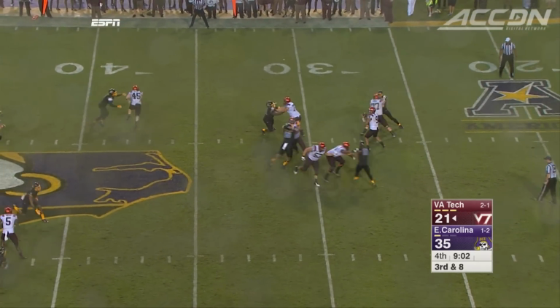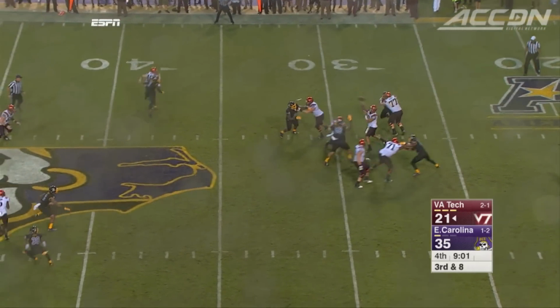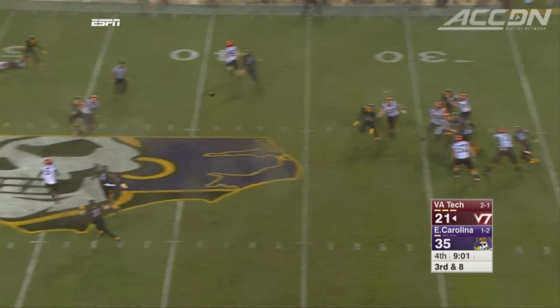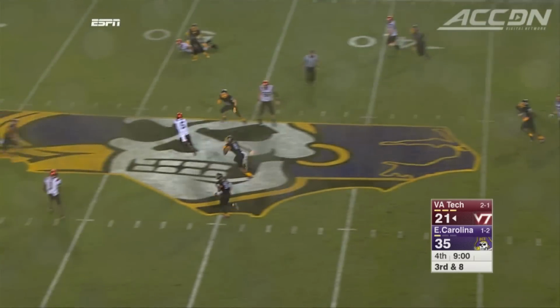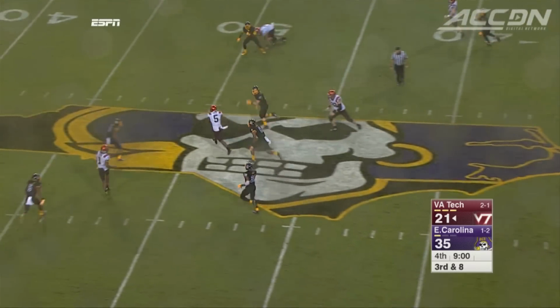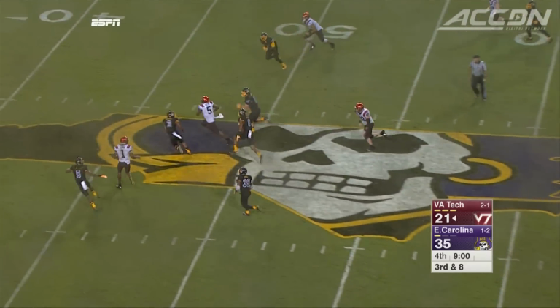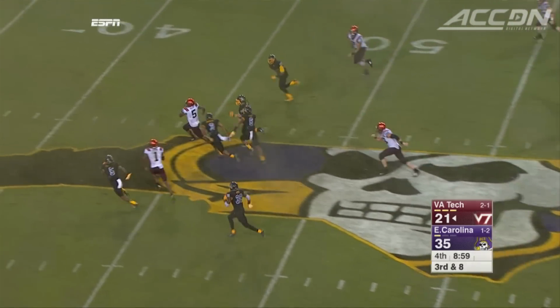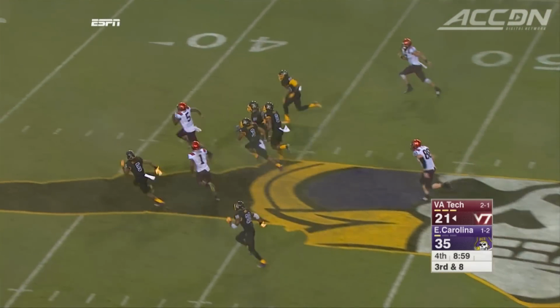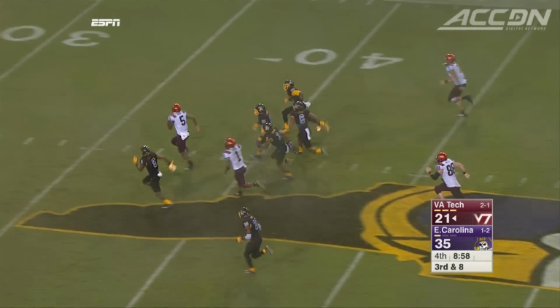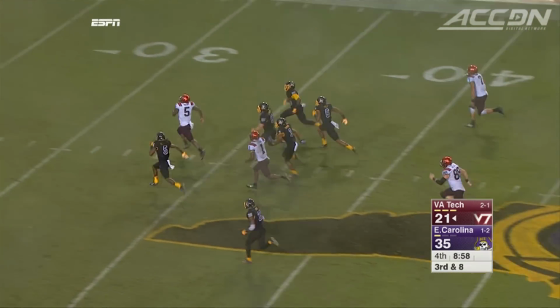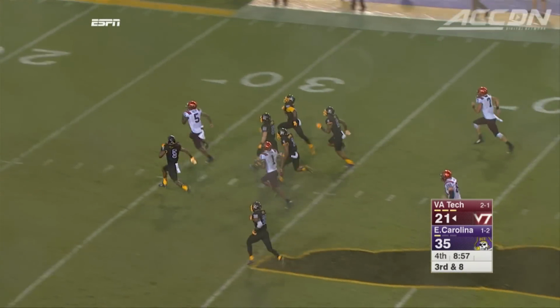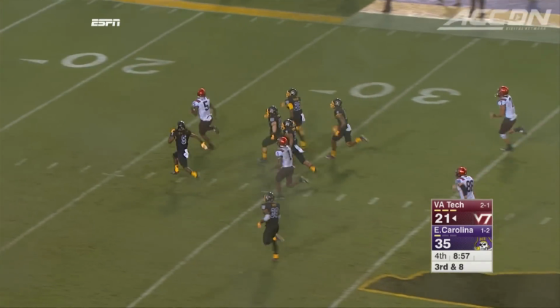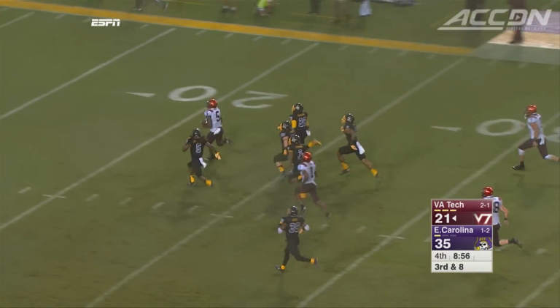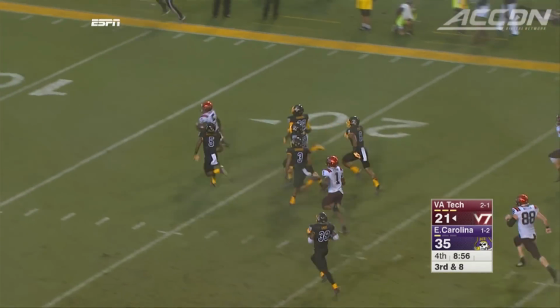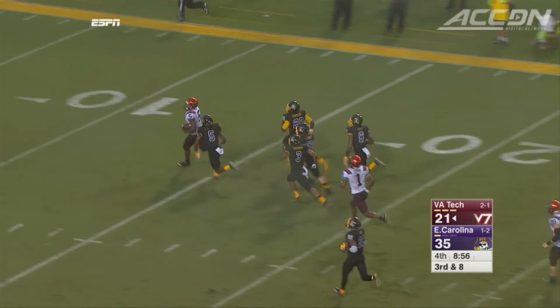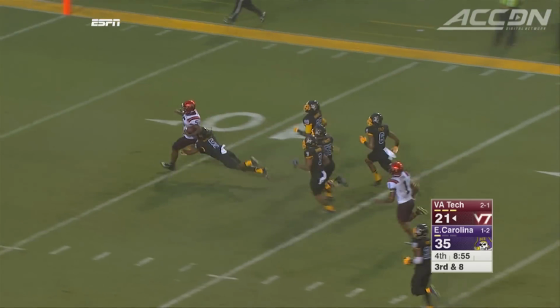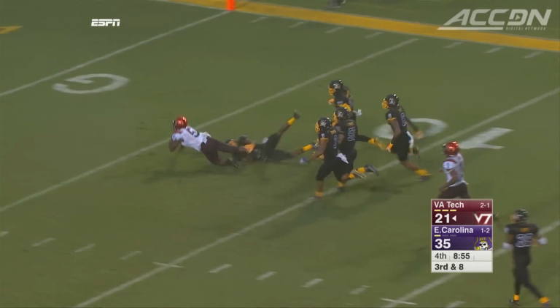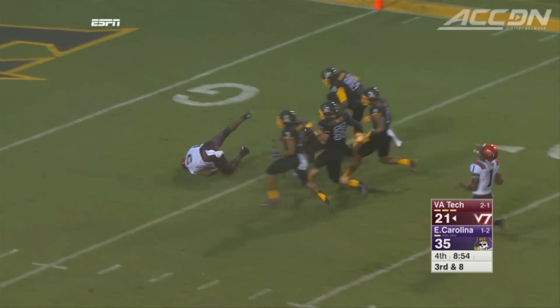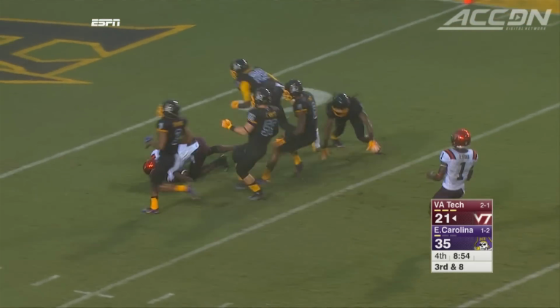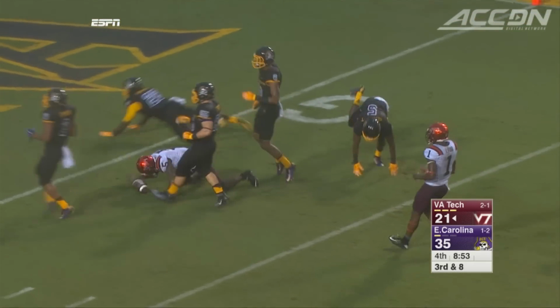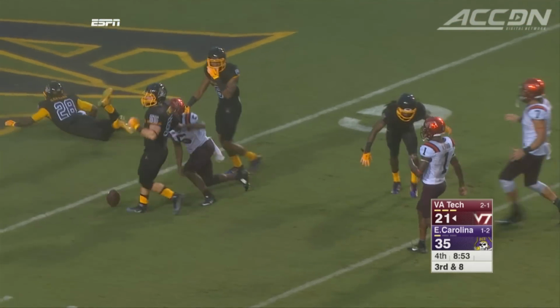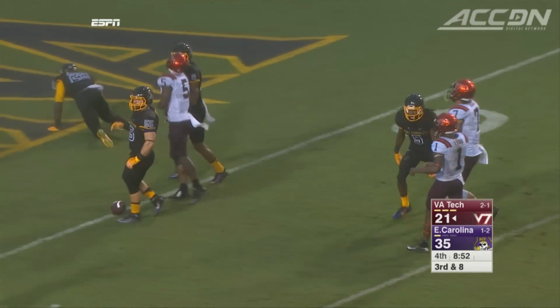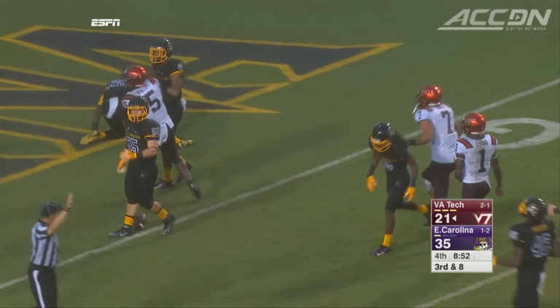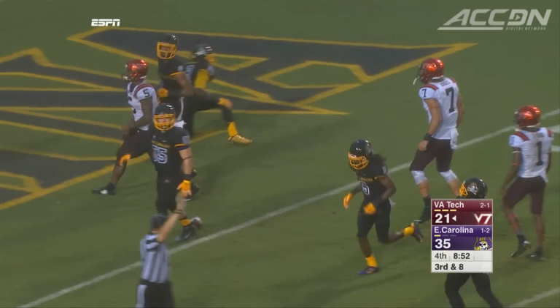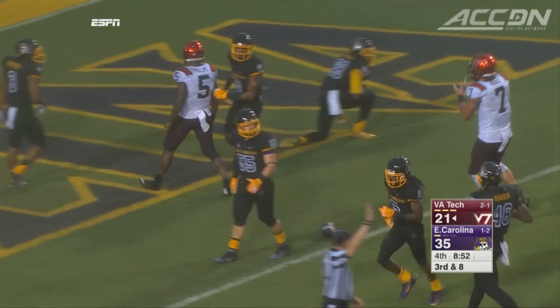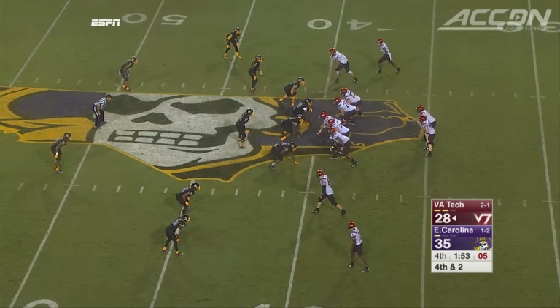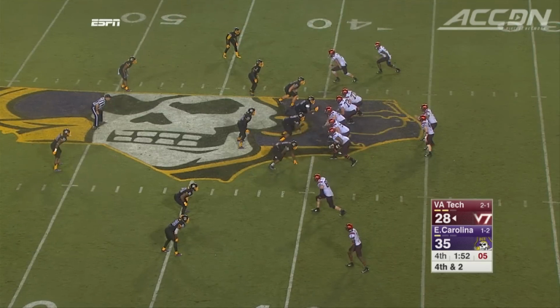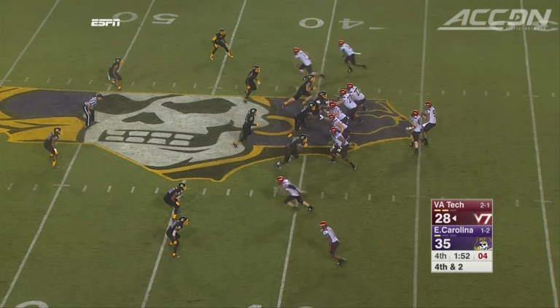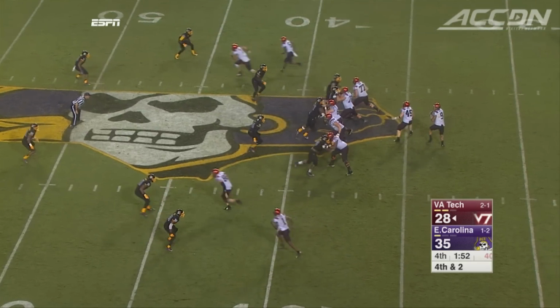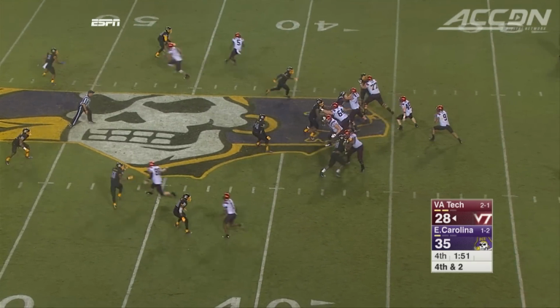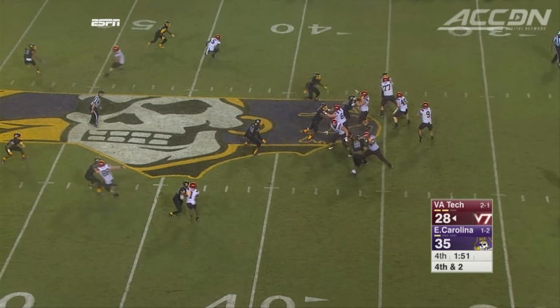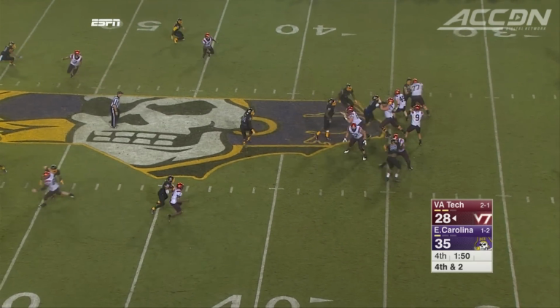Virginia Tech answers. Motley to Cam Phillips — he goes 60 yards down to the 5, and that sets up a touchdown: 35-28. Motley finishes with 366 total yards, but the Hokies need another score to tie it.